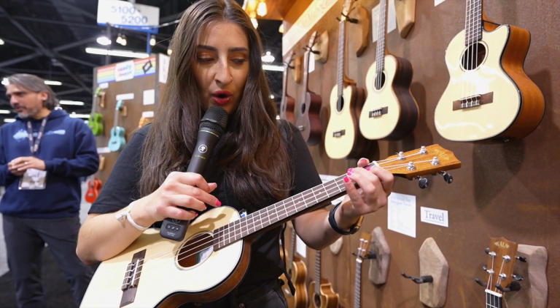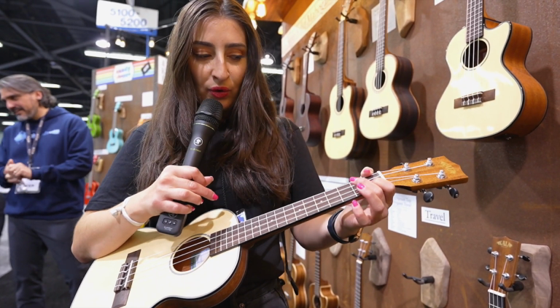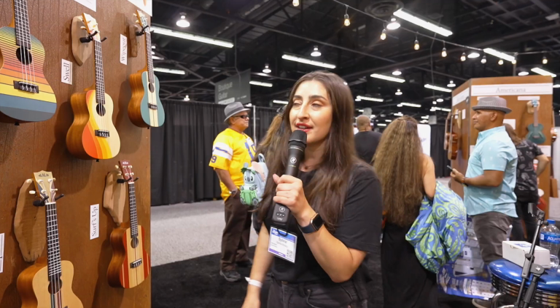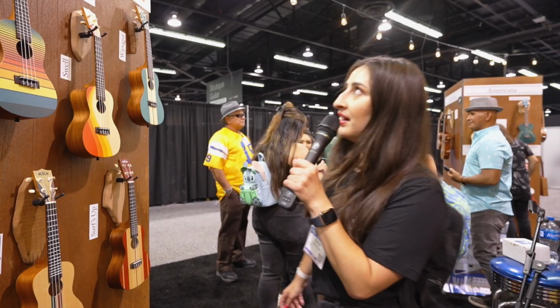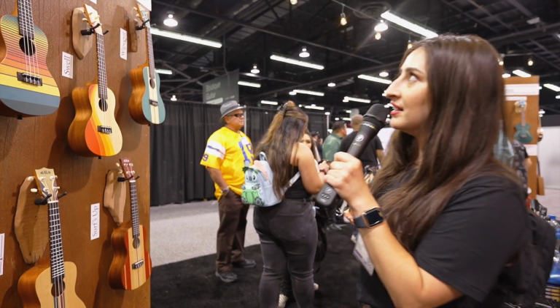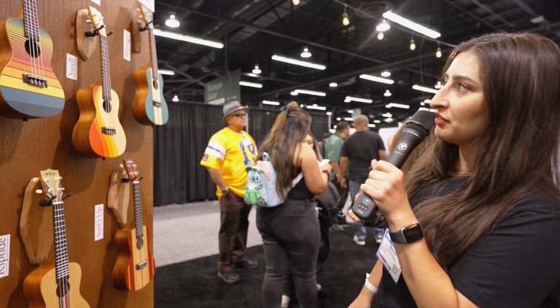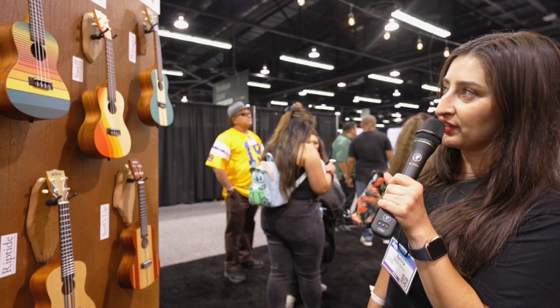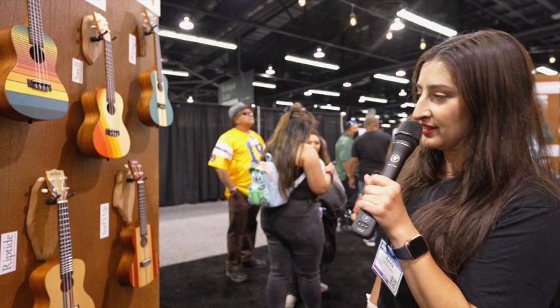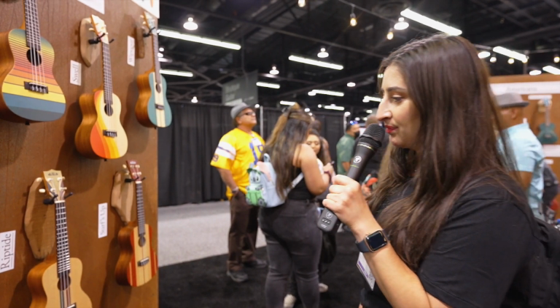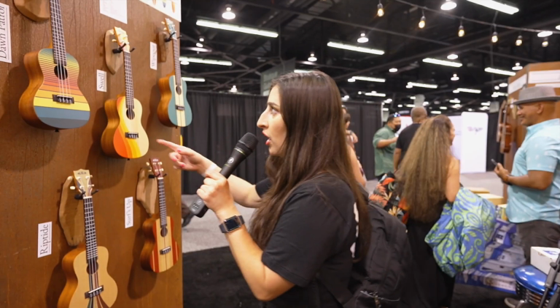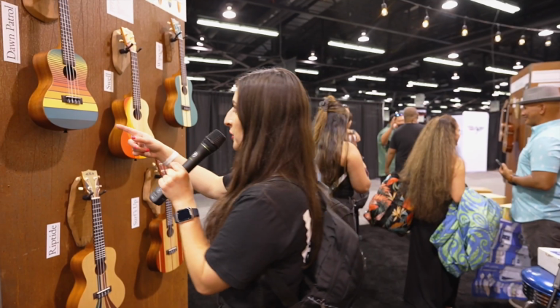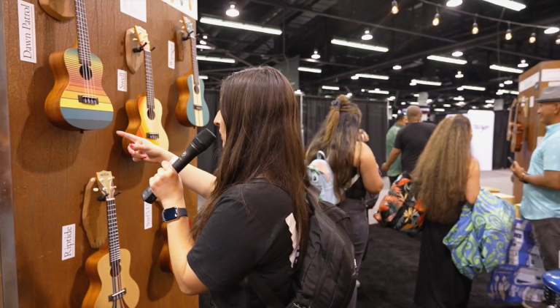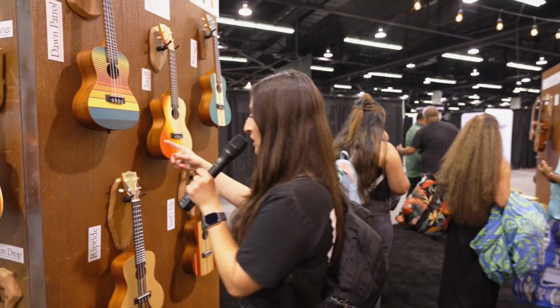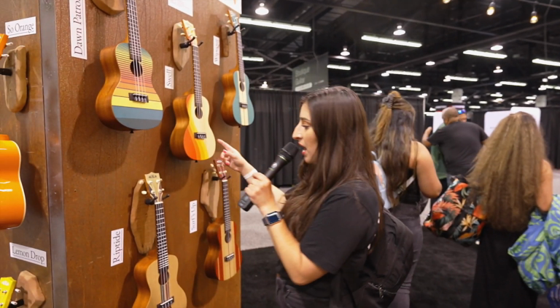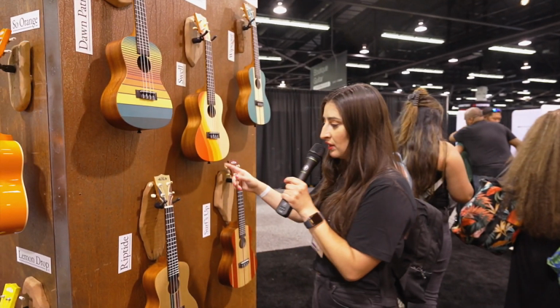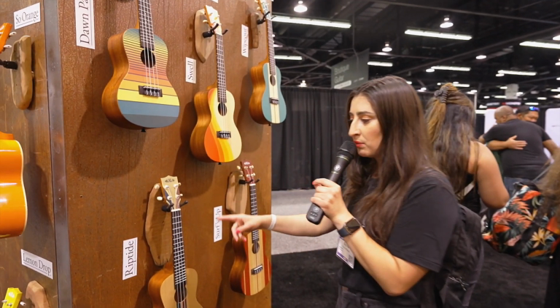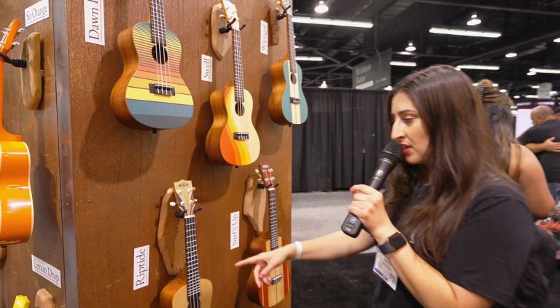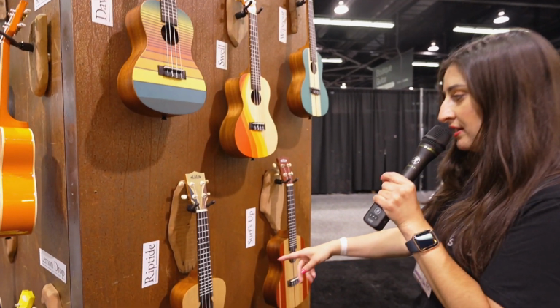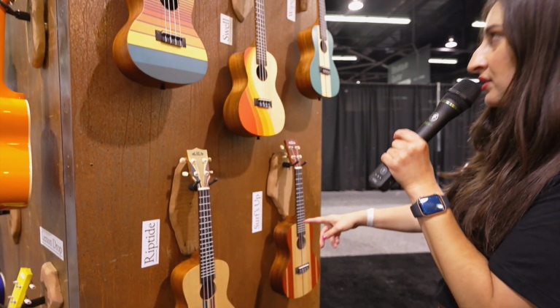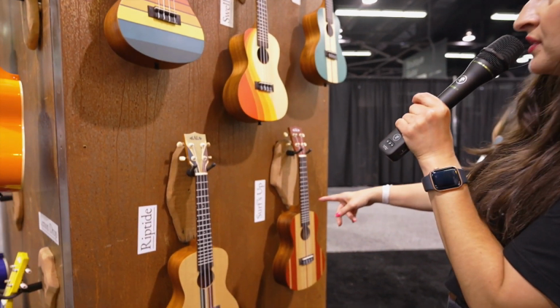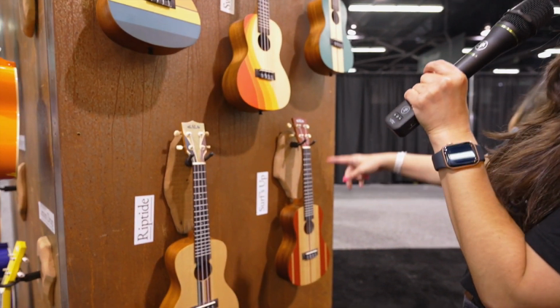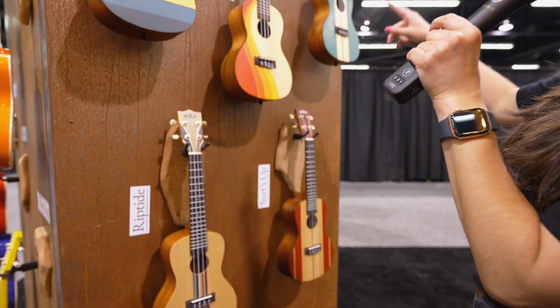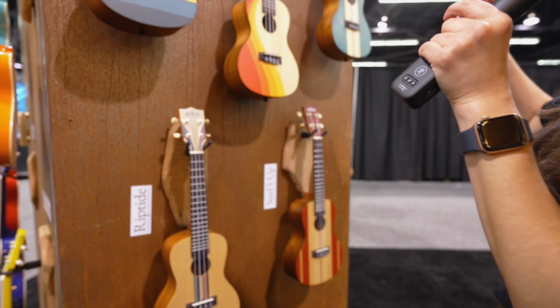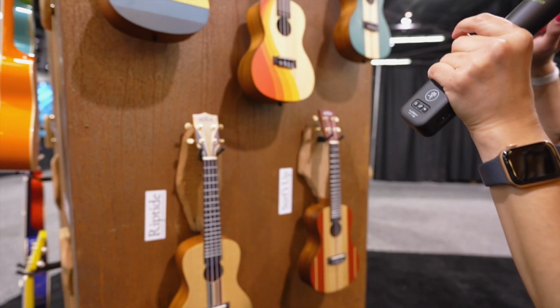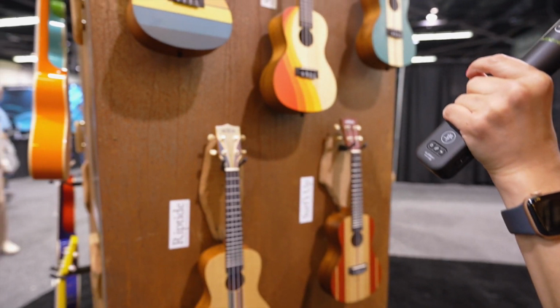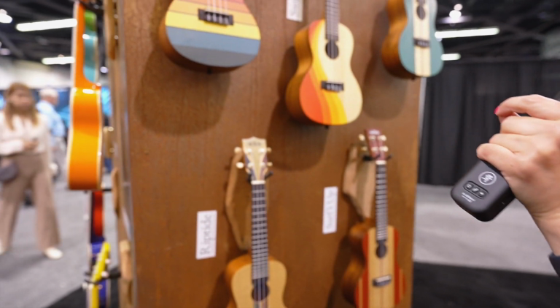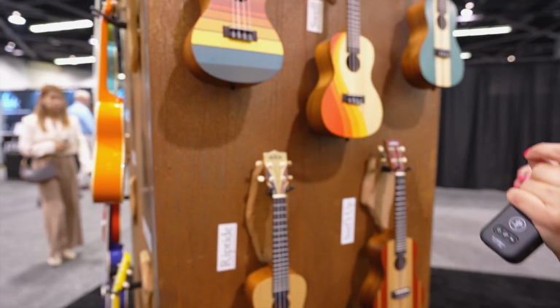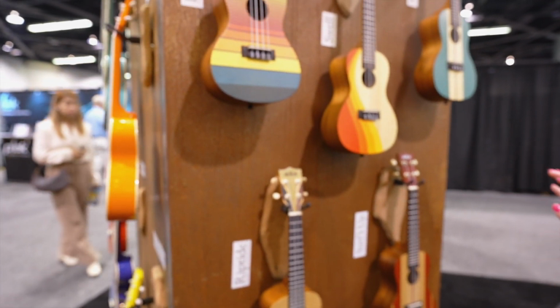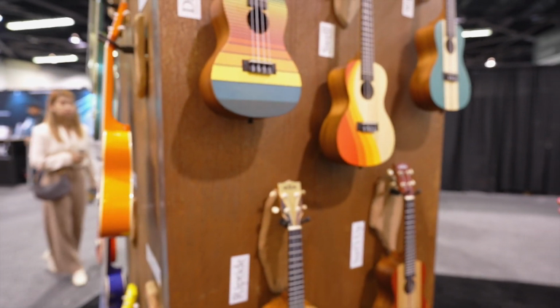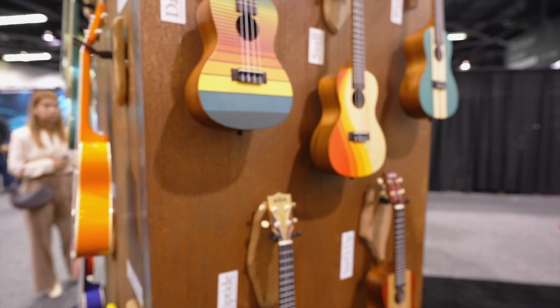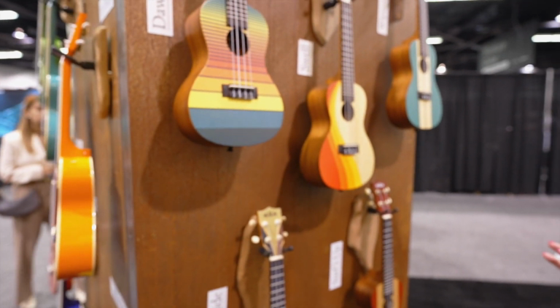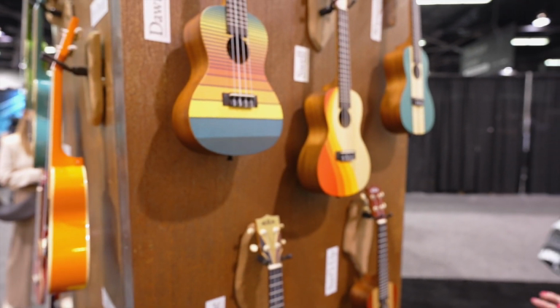The Kala Surf Series: Dawn Patrol, Swell, Riptide, Surf's Up, Wipeout. This is totally Surfer Central — this is like Huntington Beach meets Hawaii.